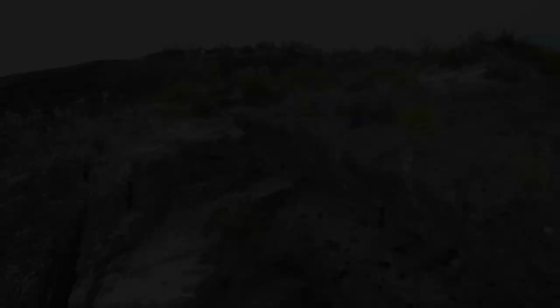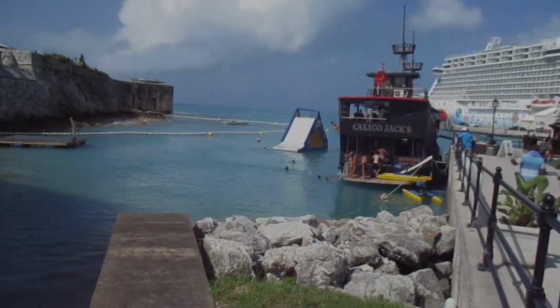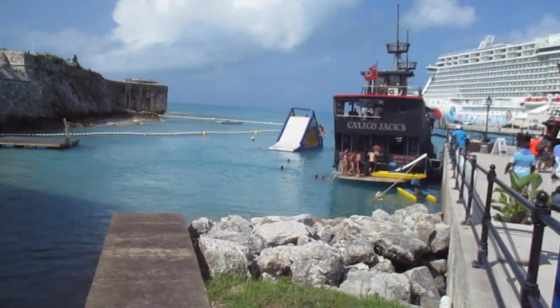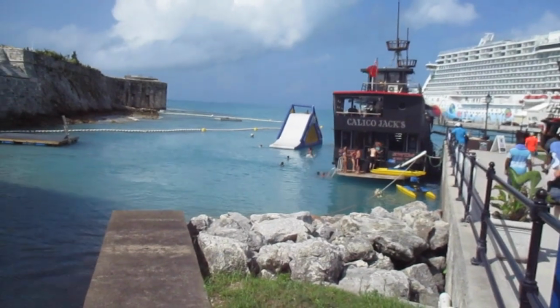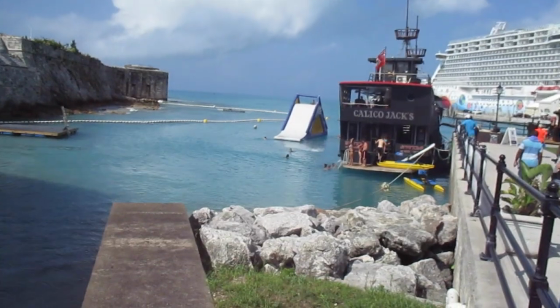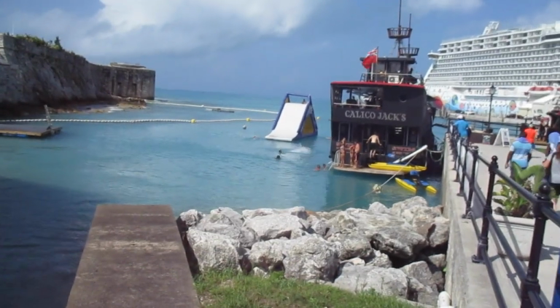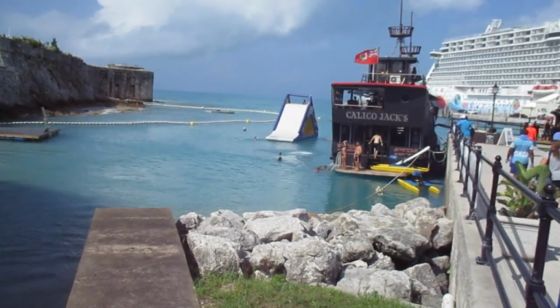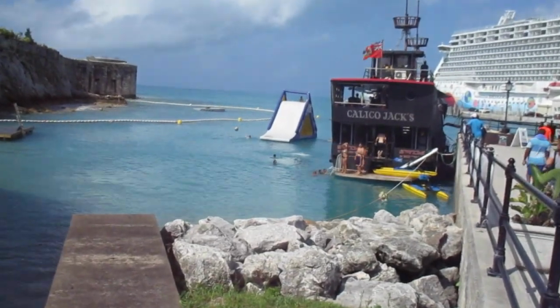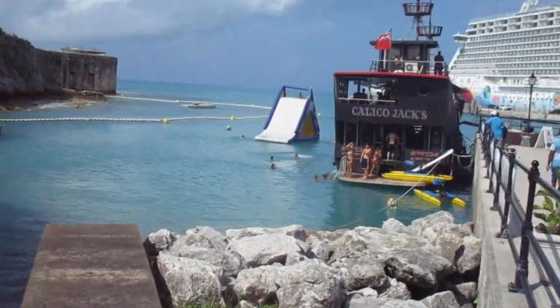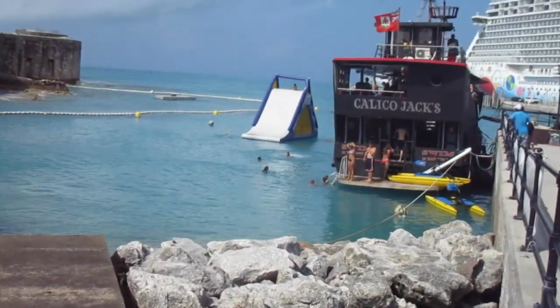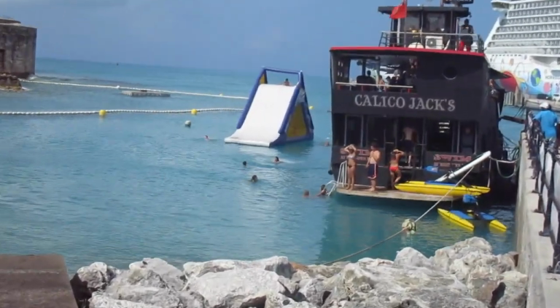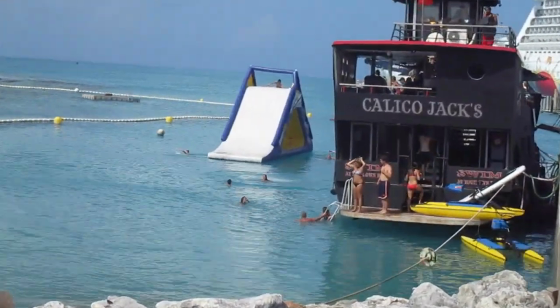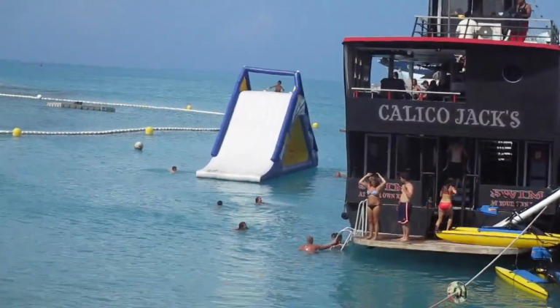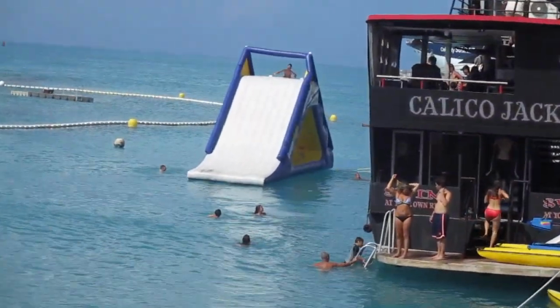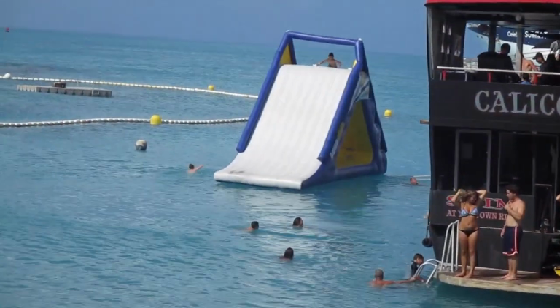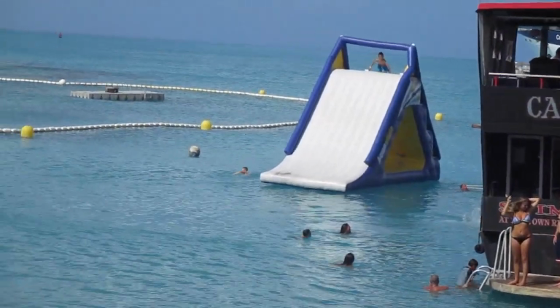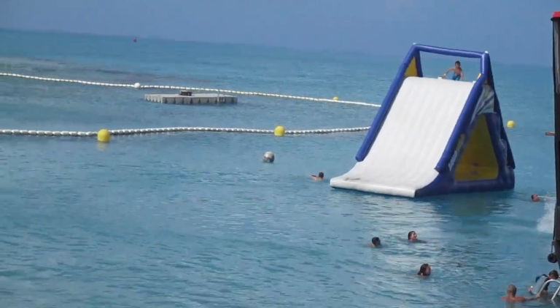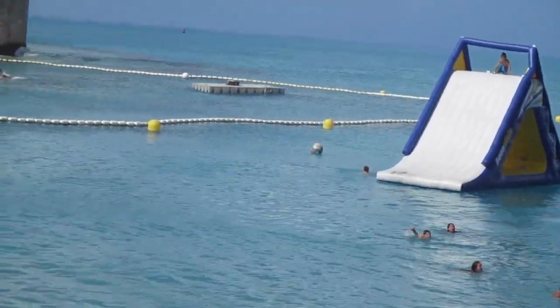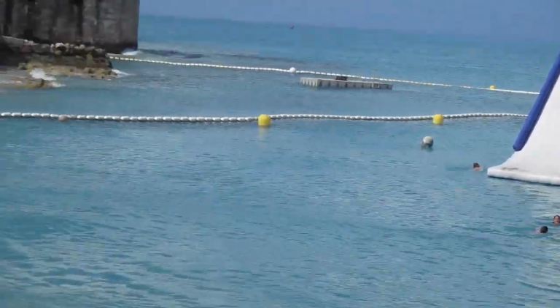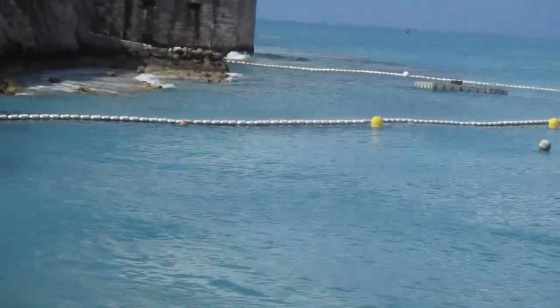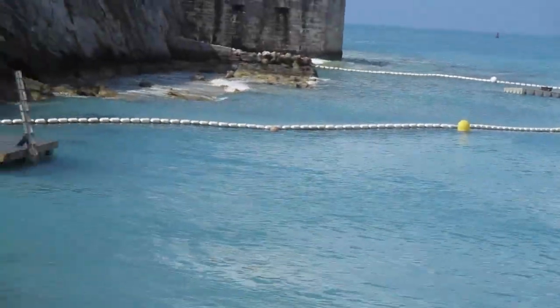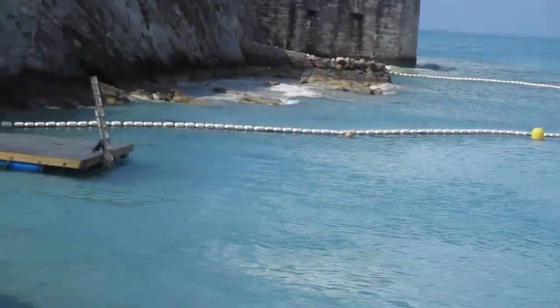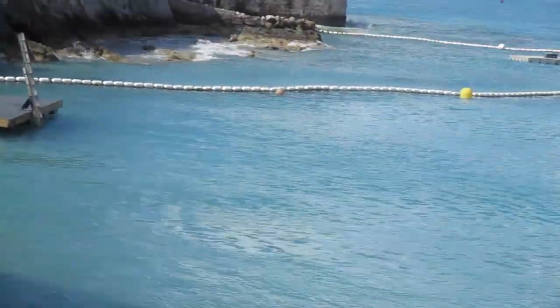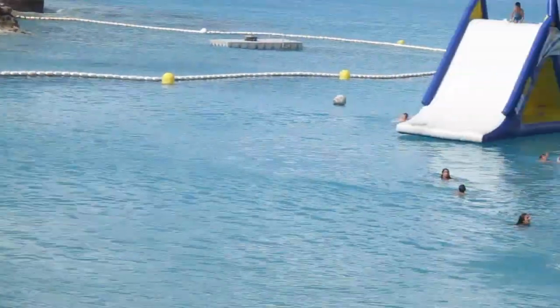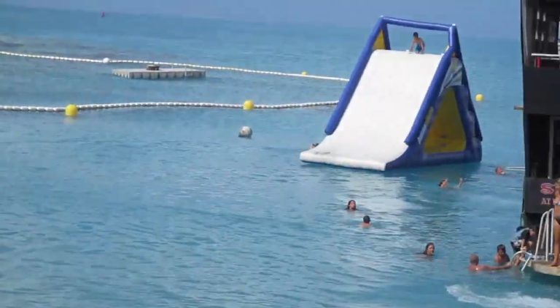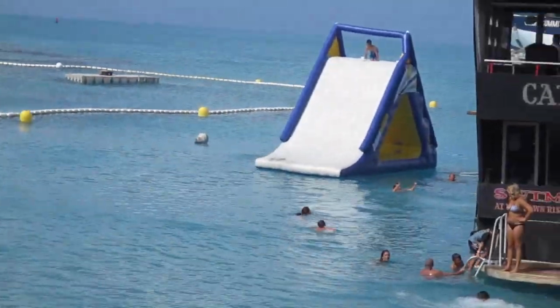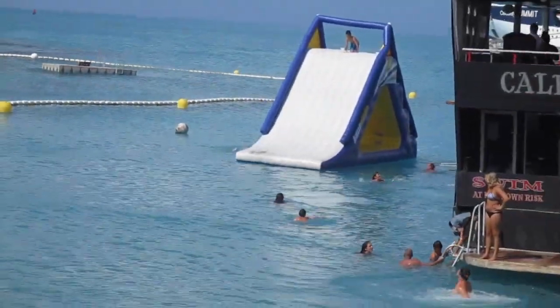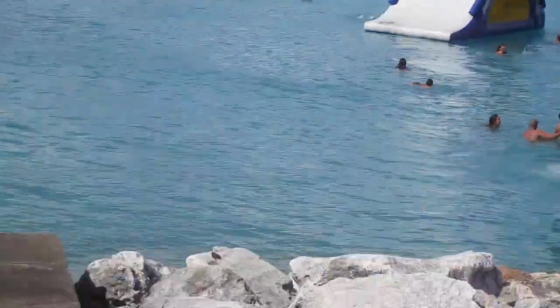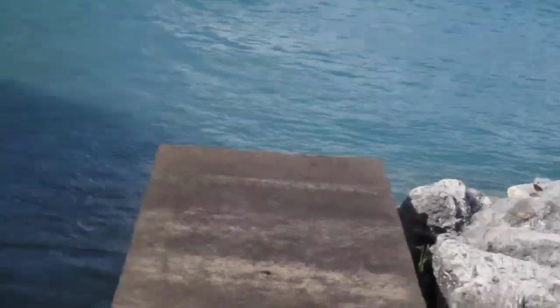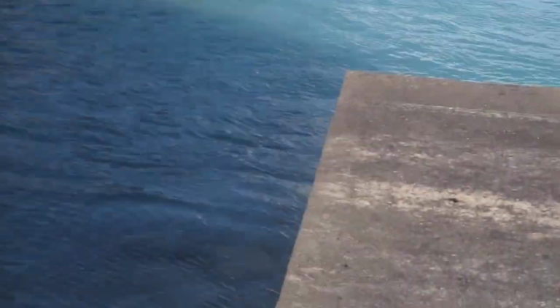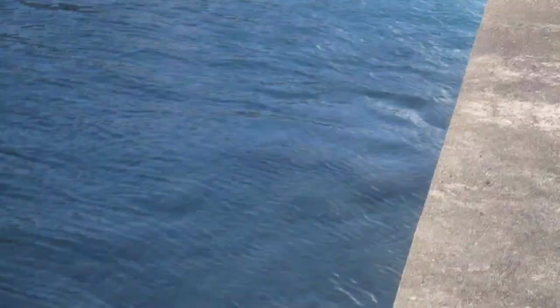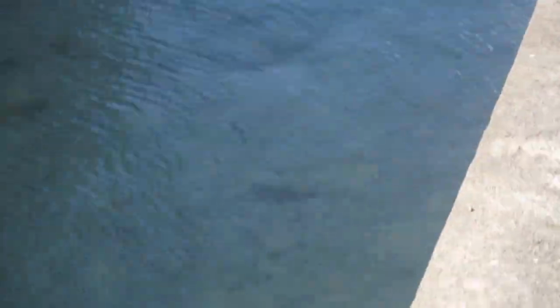We then went back to the dockyard where our ship was. This is a cool shot I got of people jumping off of a little pirate ship excursion — they jump into the water. It looks really fun.